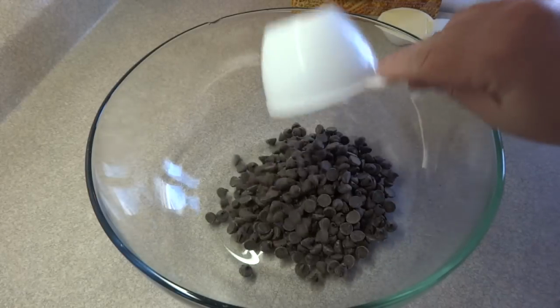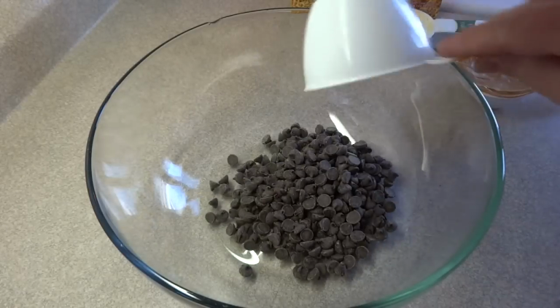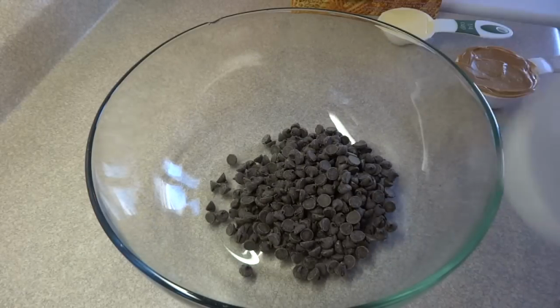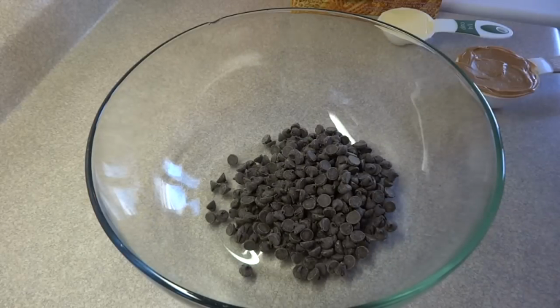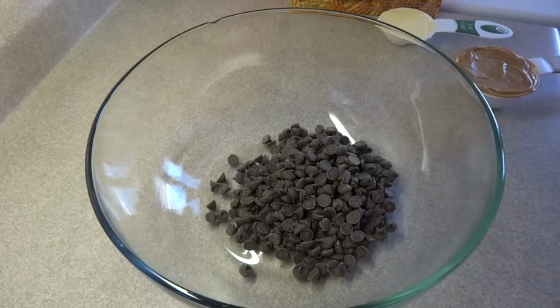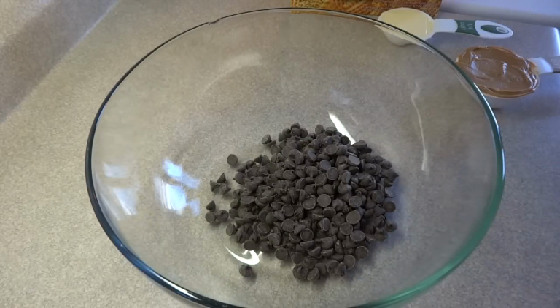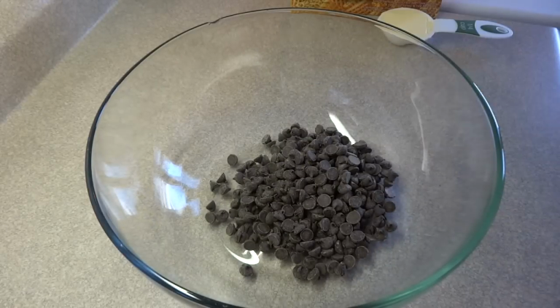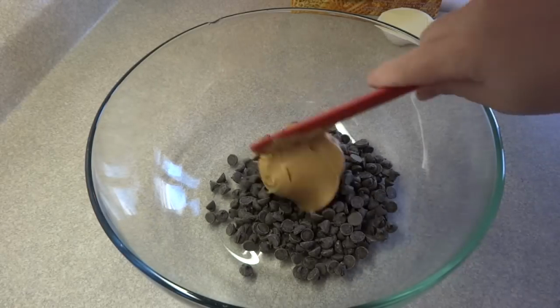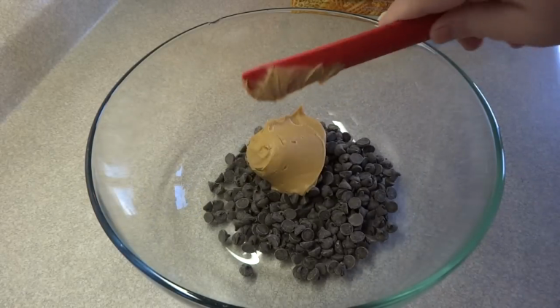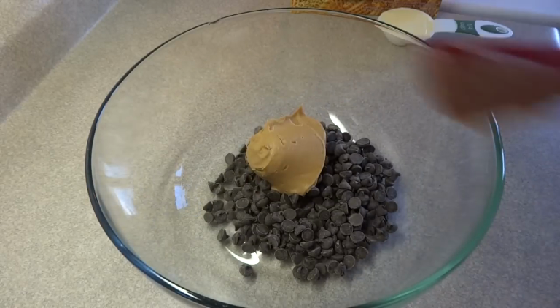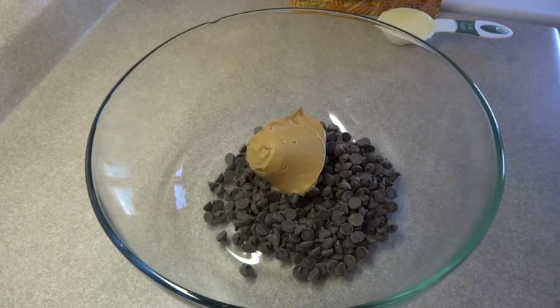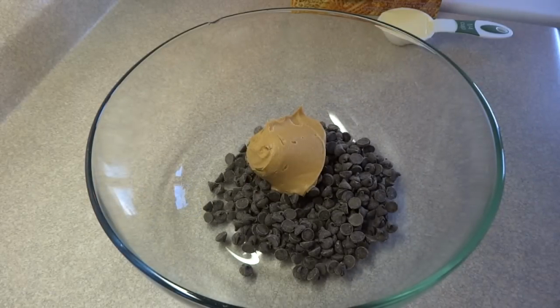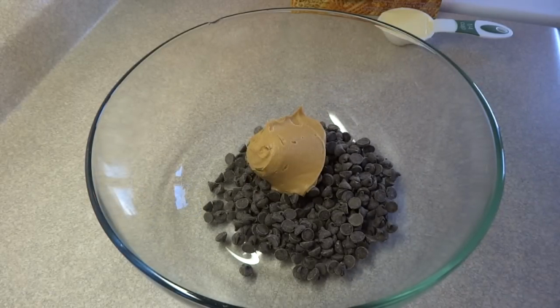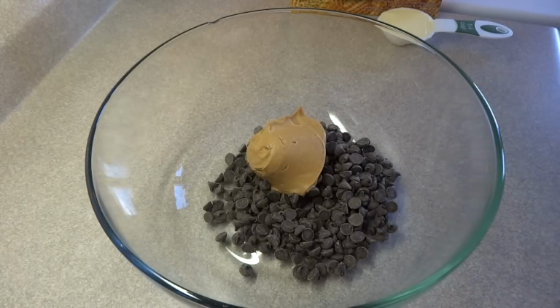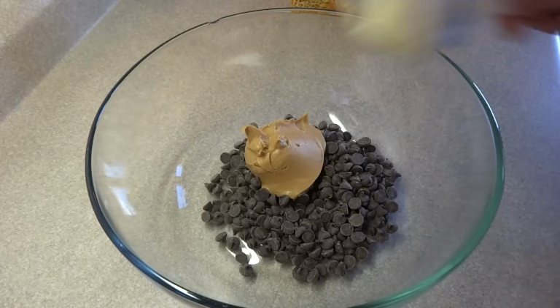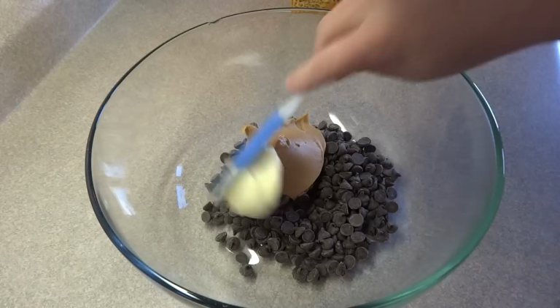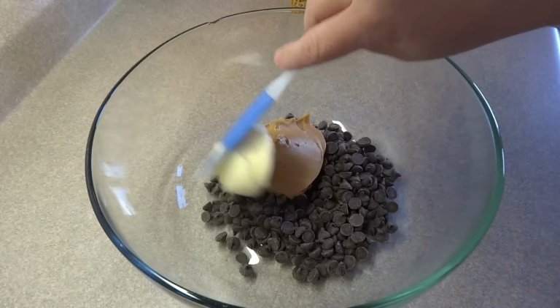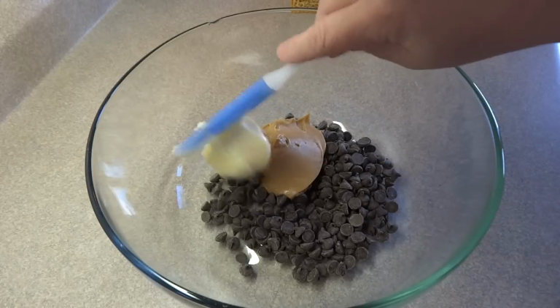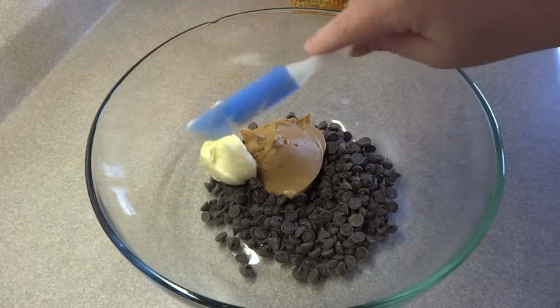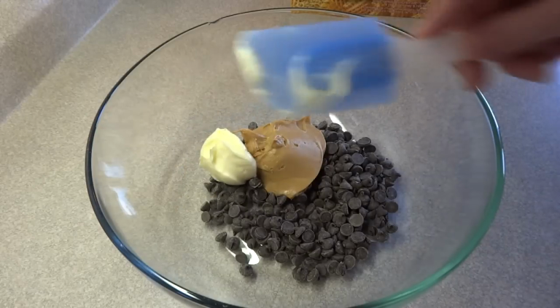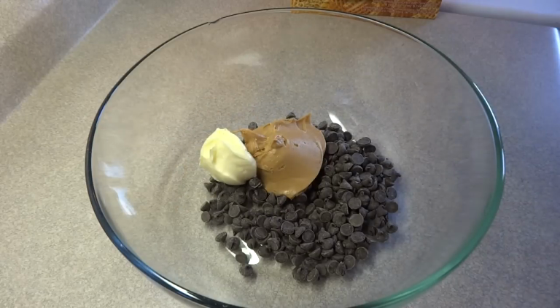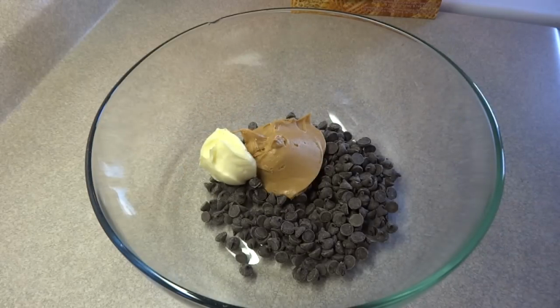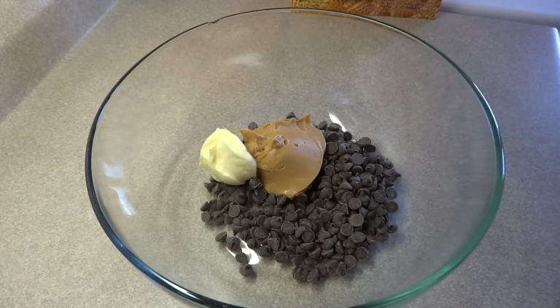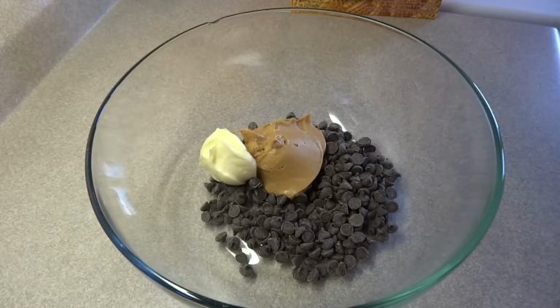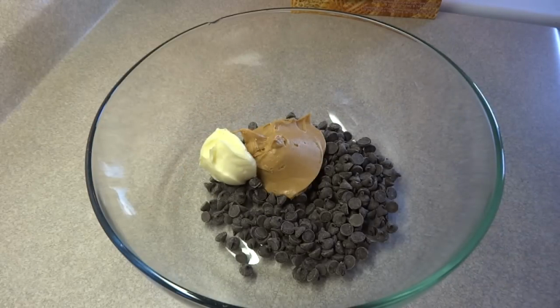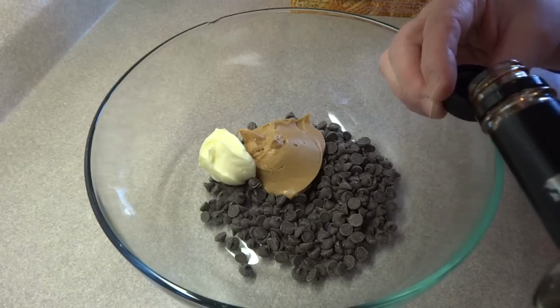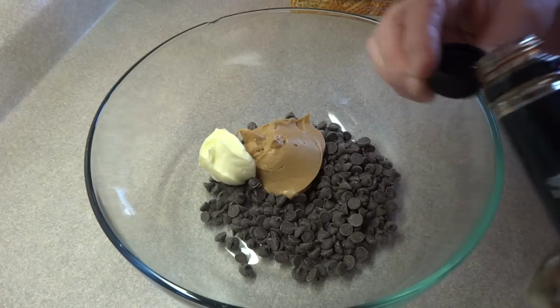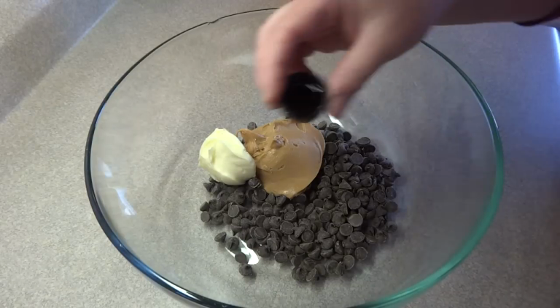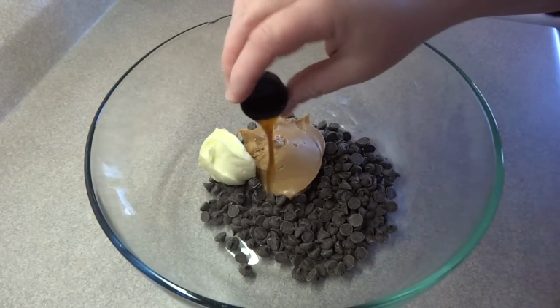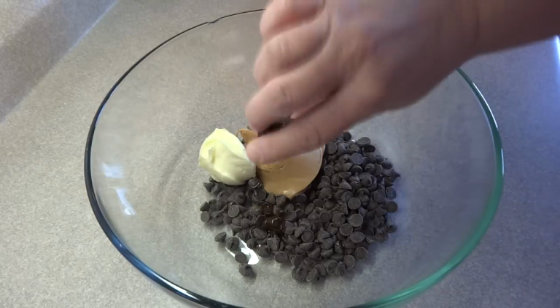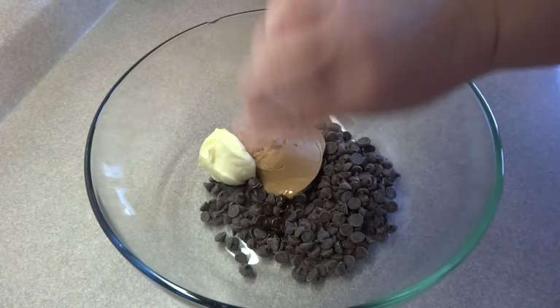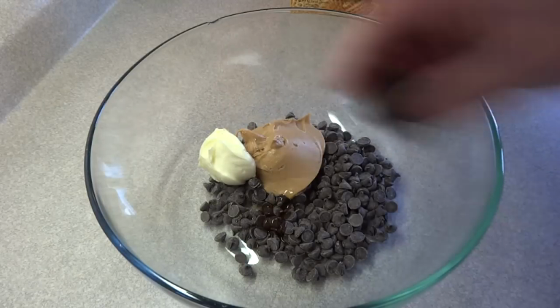Starting off with 1 cup of semi-sweet chocolate chips in a bowl, 1½ cup of peanut butter, 1¼ cup of margarine or butter, and a teaspoon of vanilla.